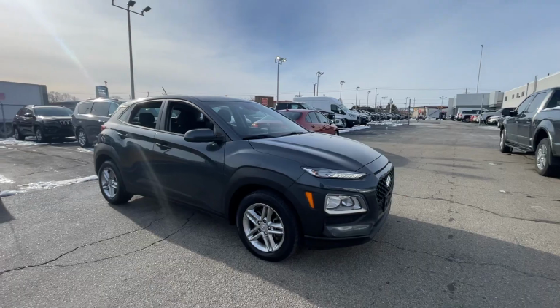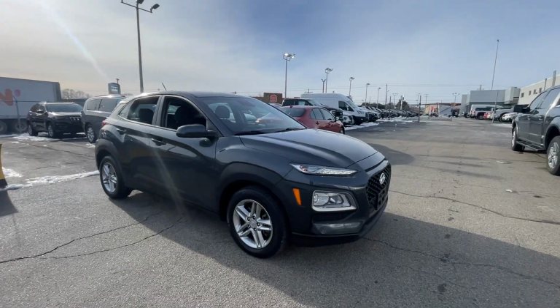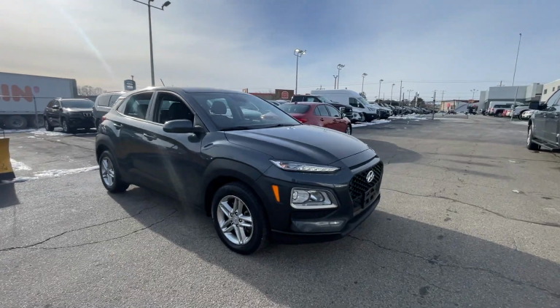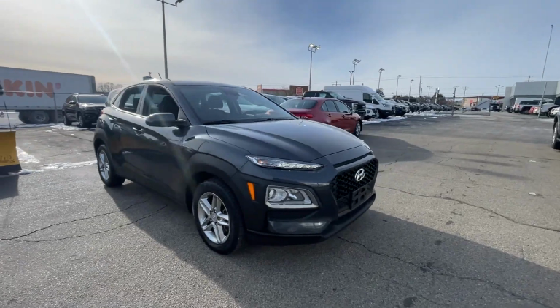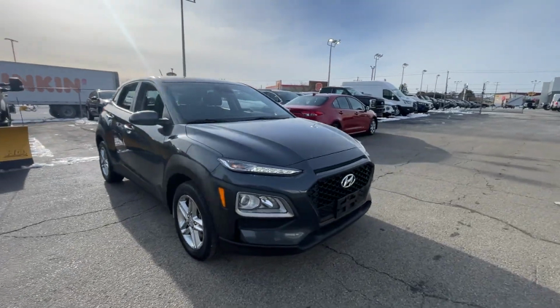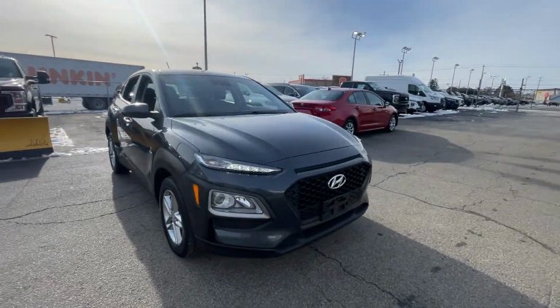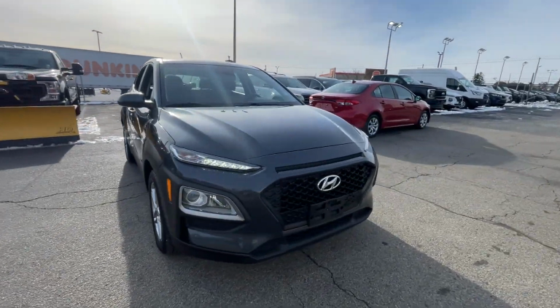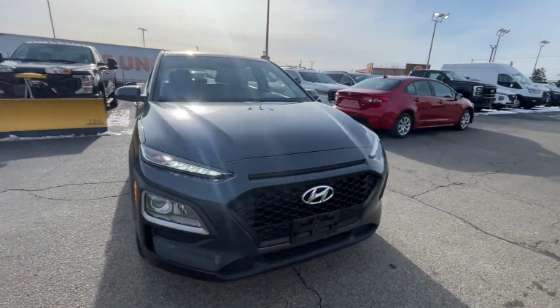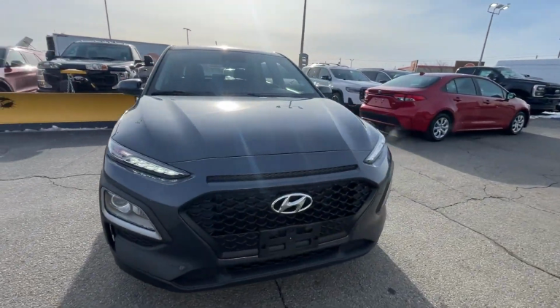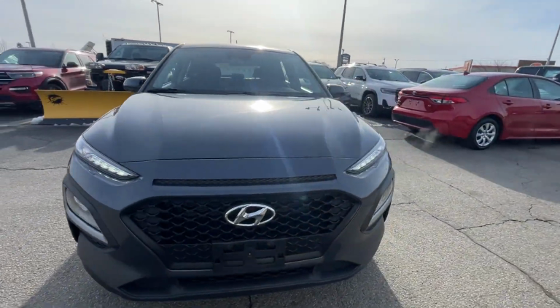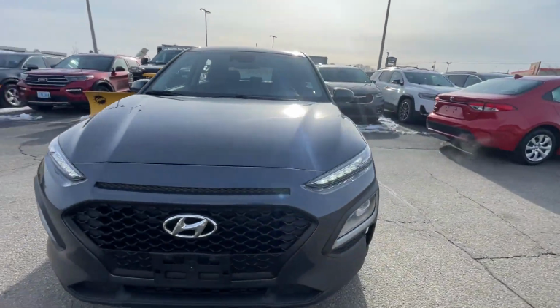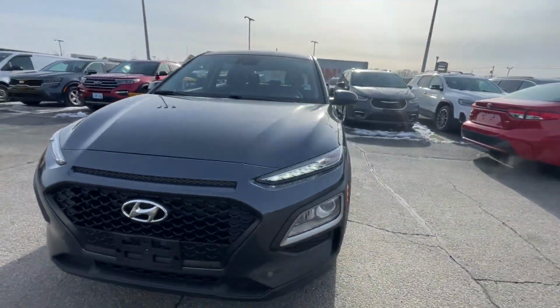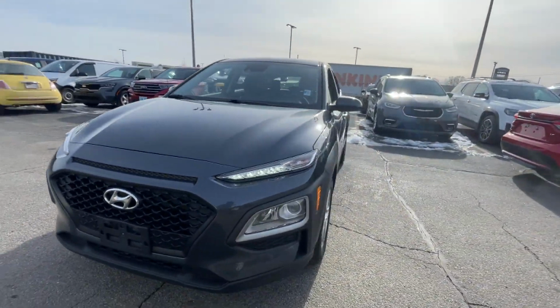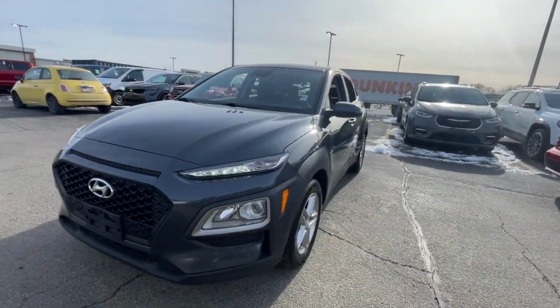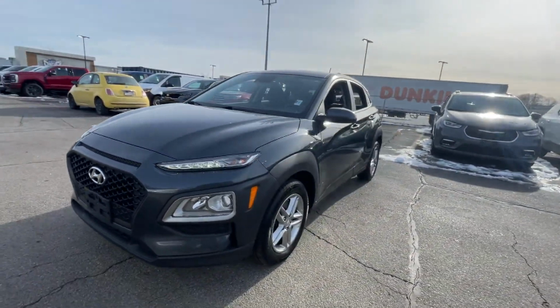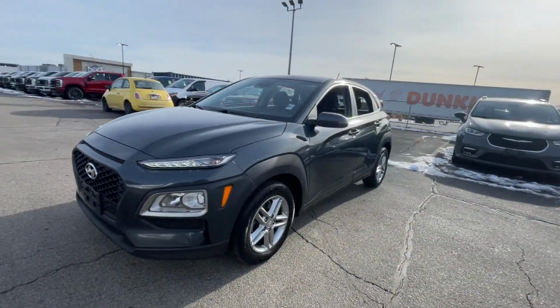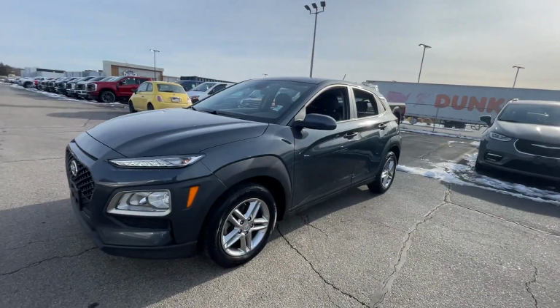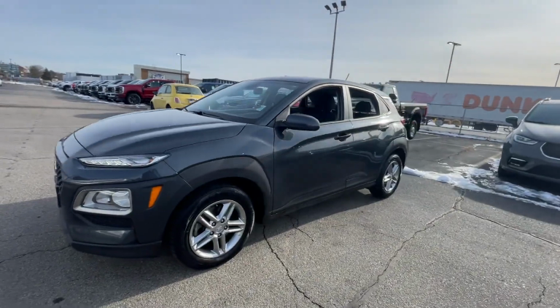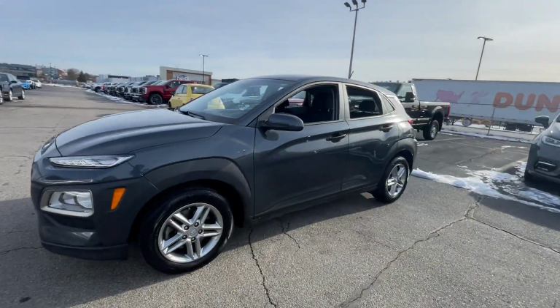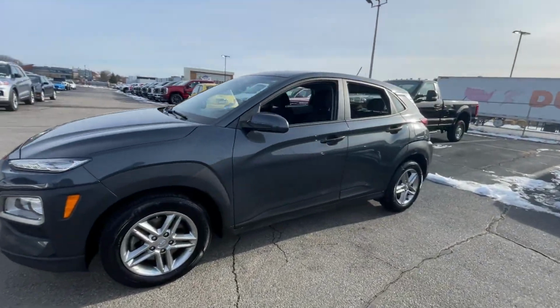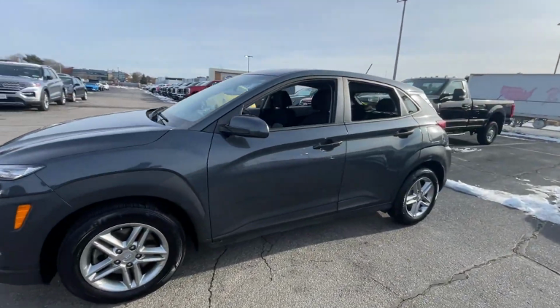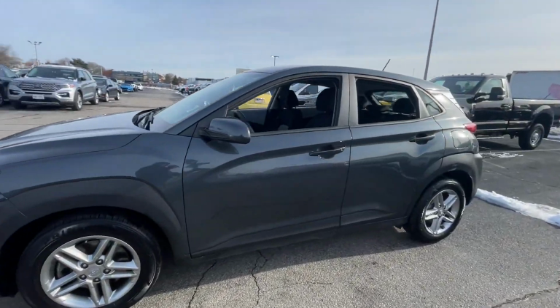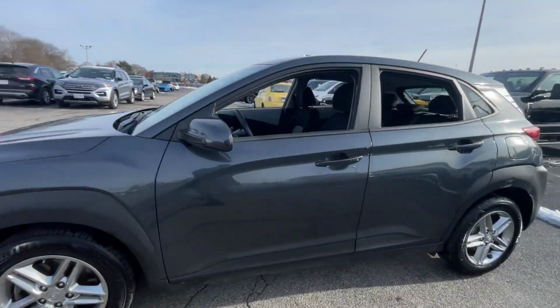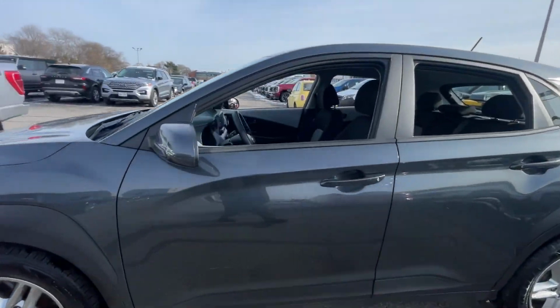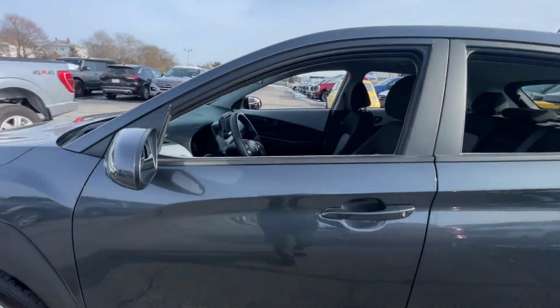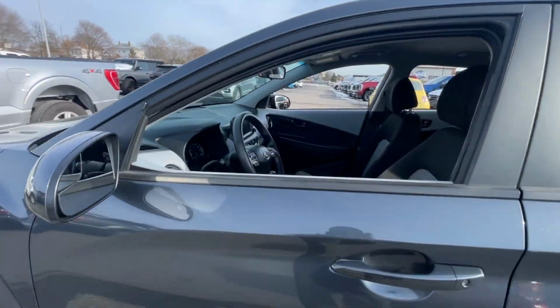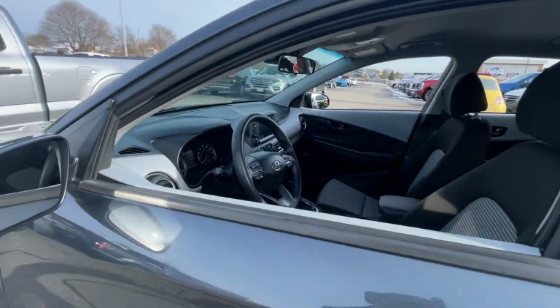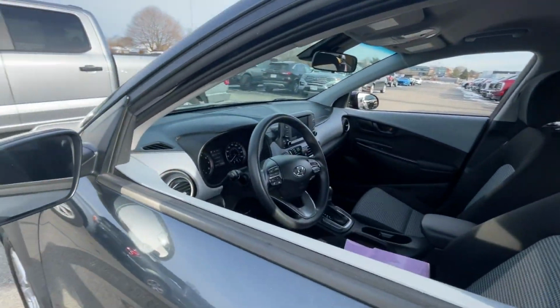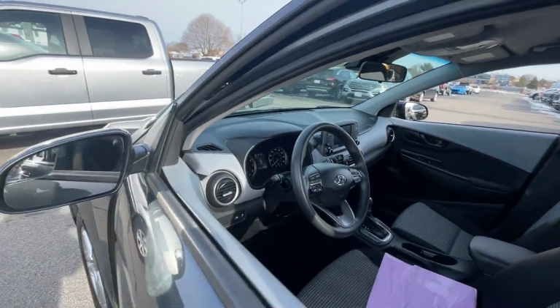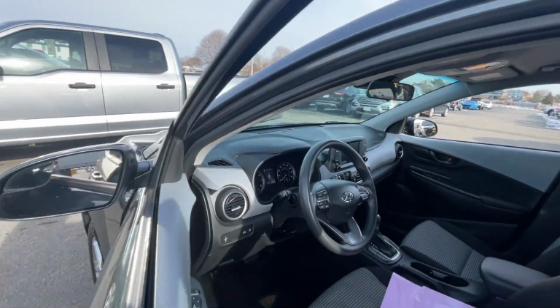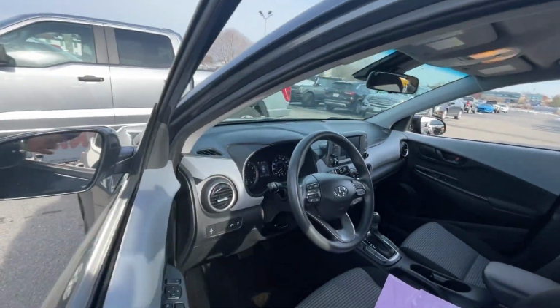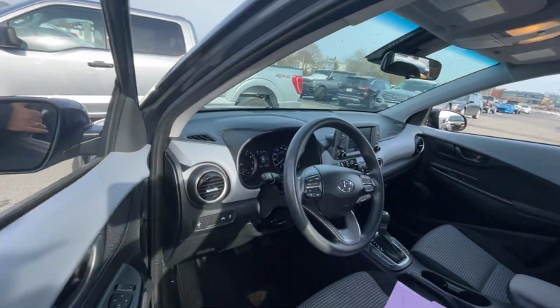2021 Hyundai Kona with less than 58,000 miles on the odometer, this SUV offers space as well as power and performance.